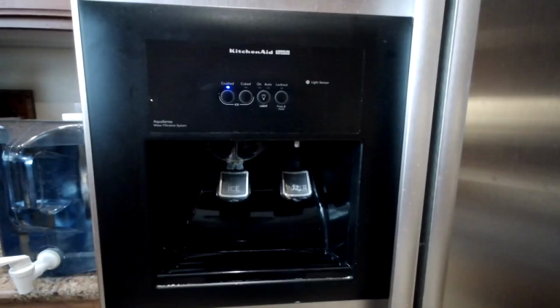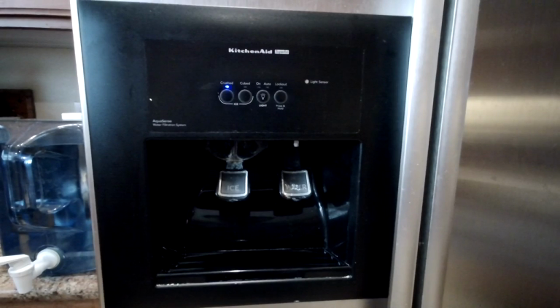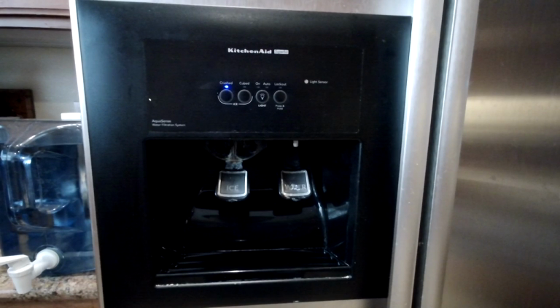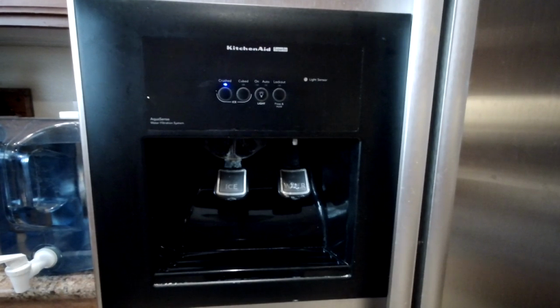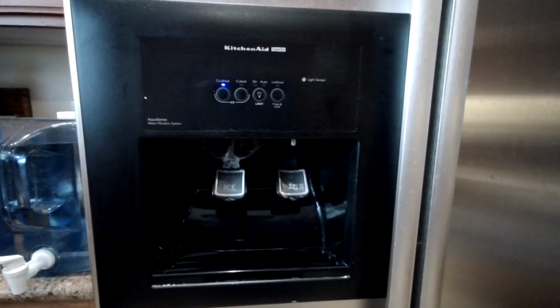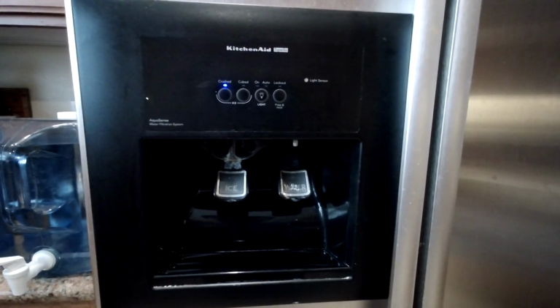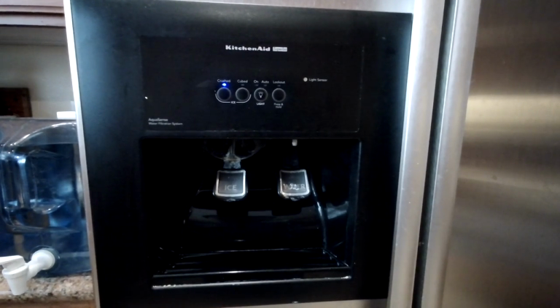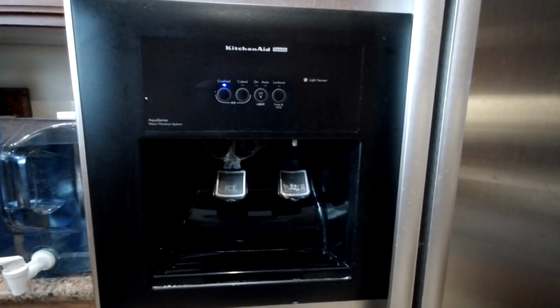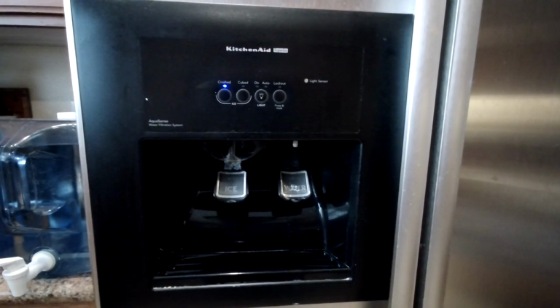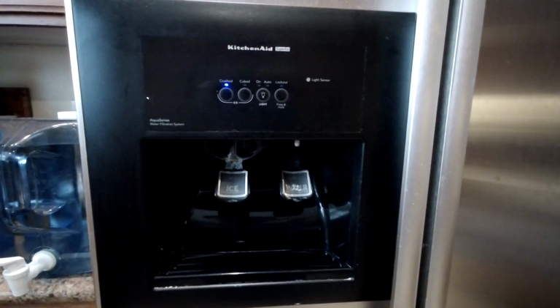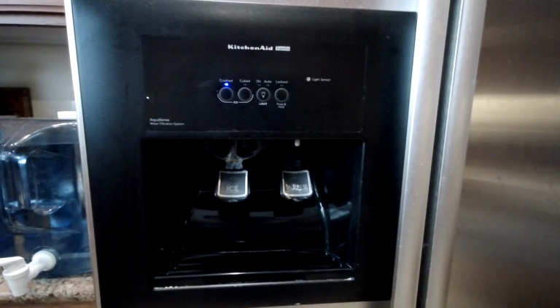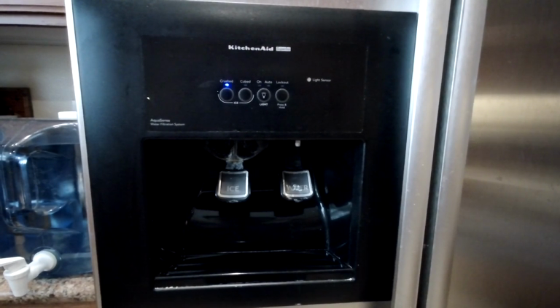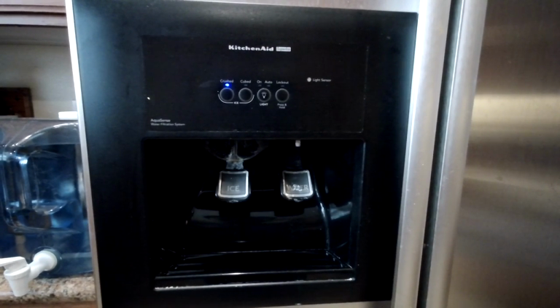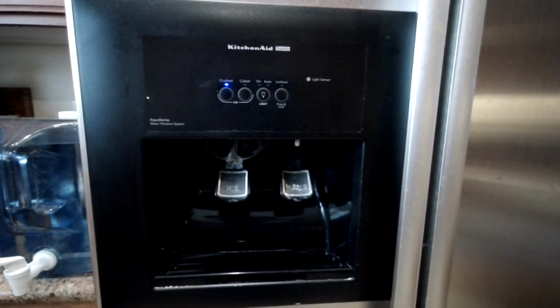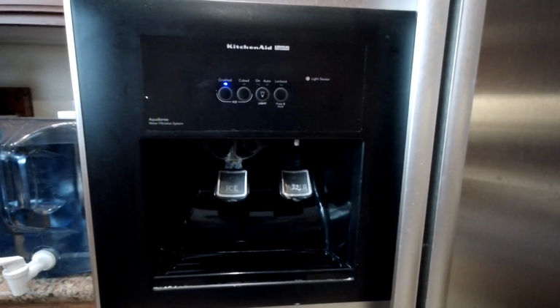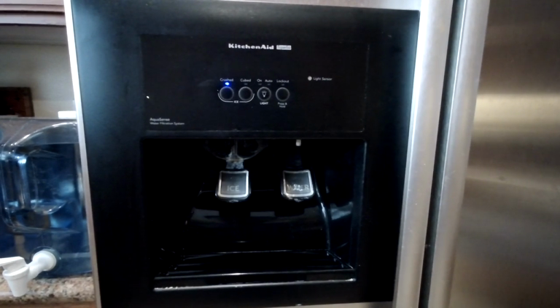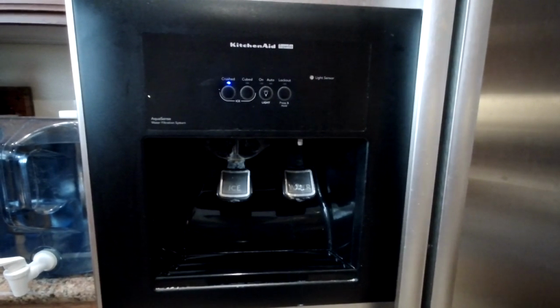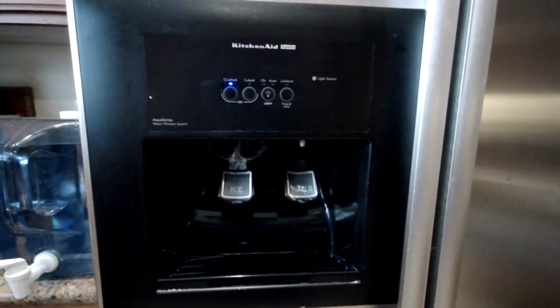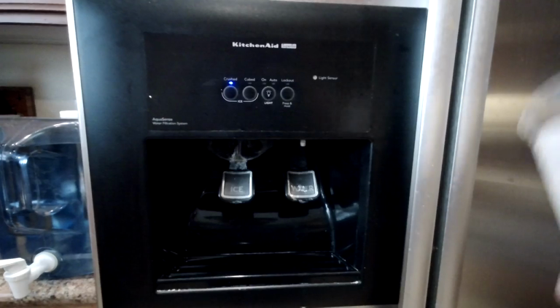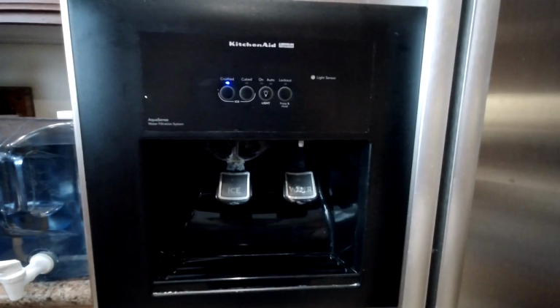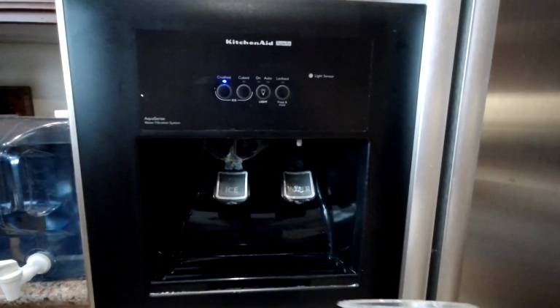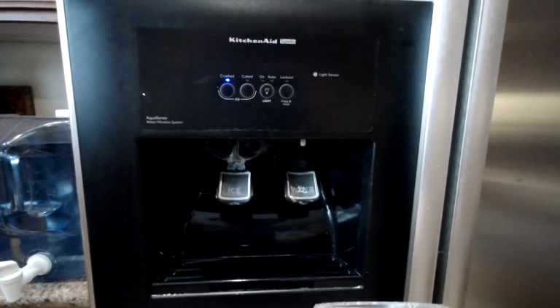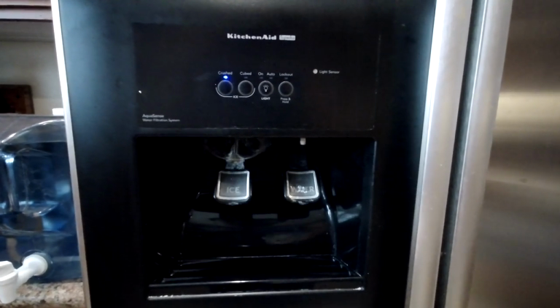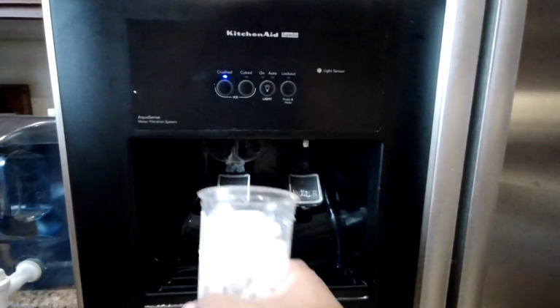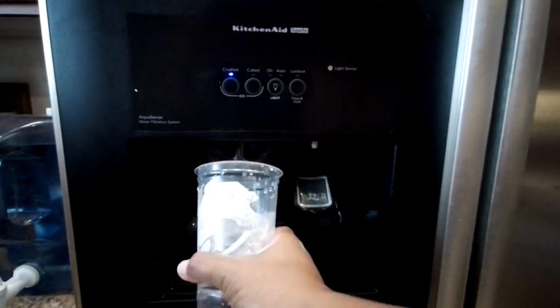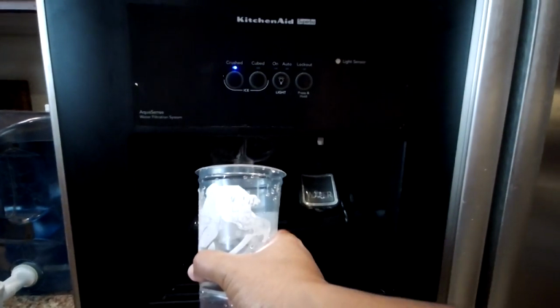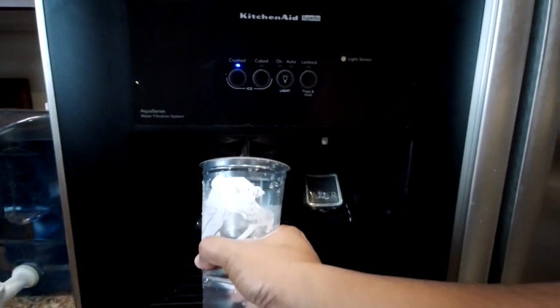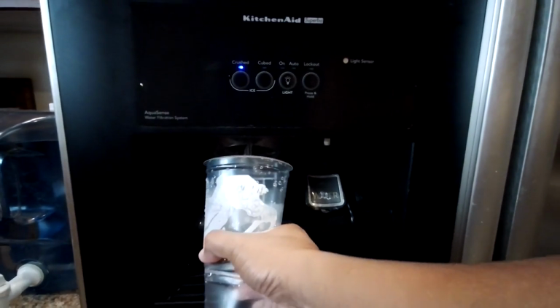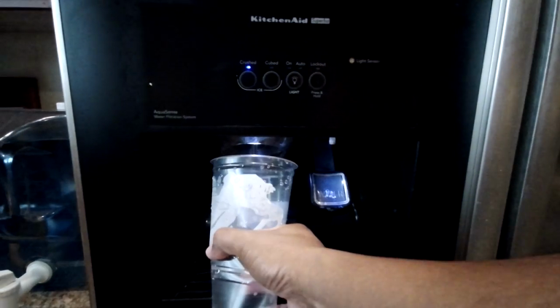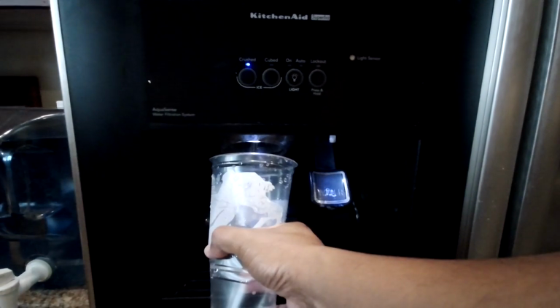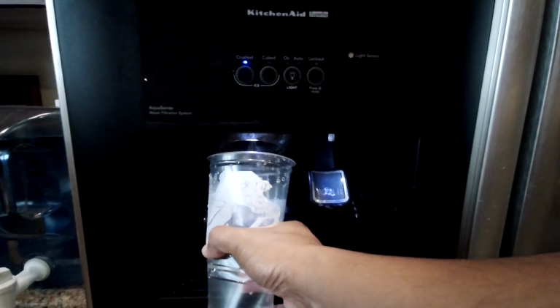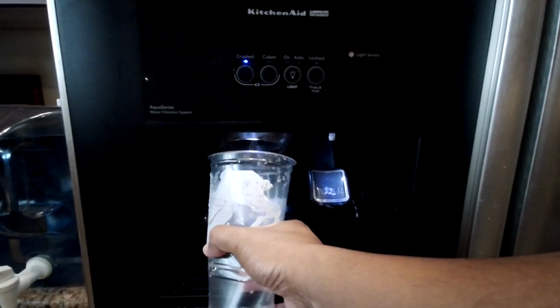Hi everyone, for today's video I will be fixing the ice dispenser in my refrigerator. As you can see right now, when I try to get ice from the ice dispenser, you can only hear the motor running but nothing is coming out.